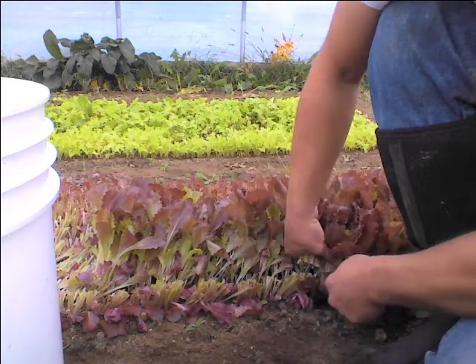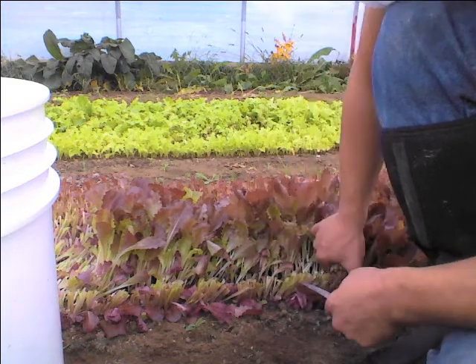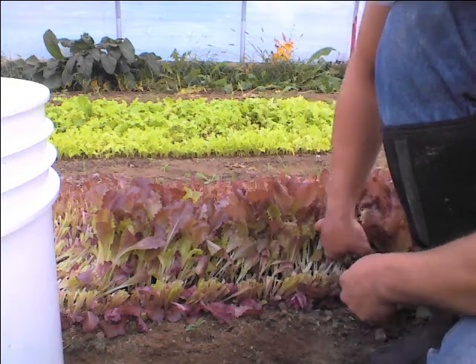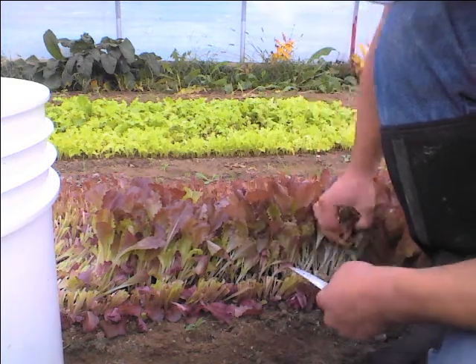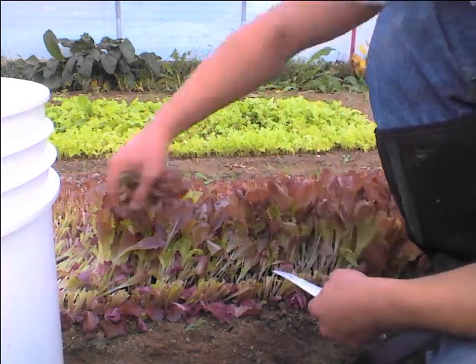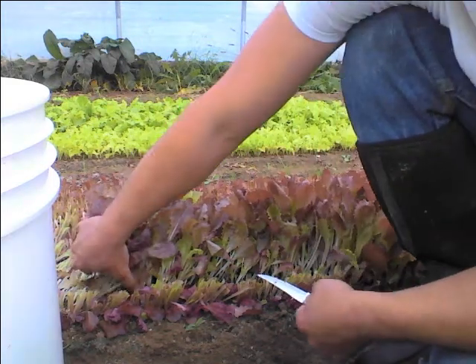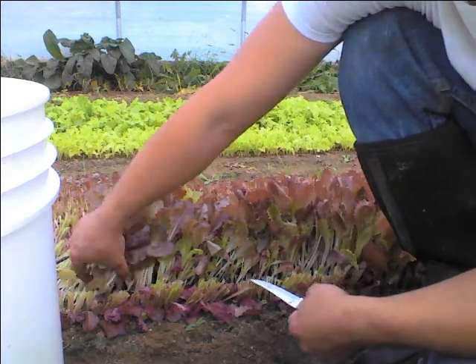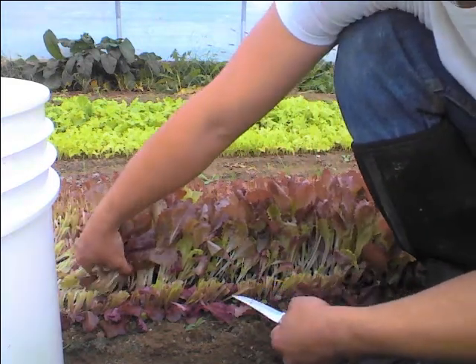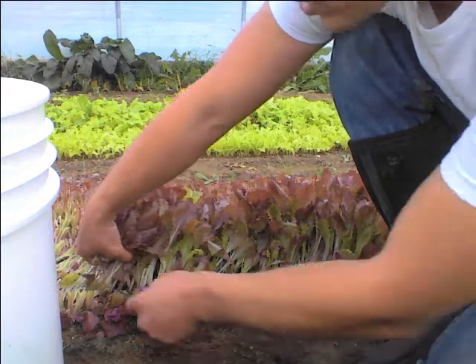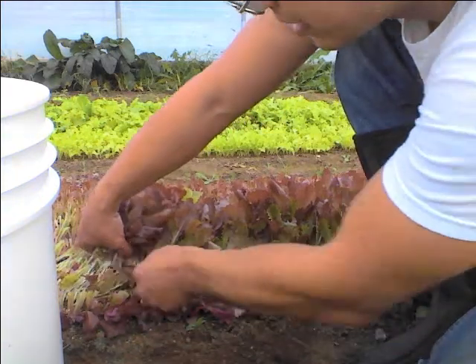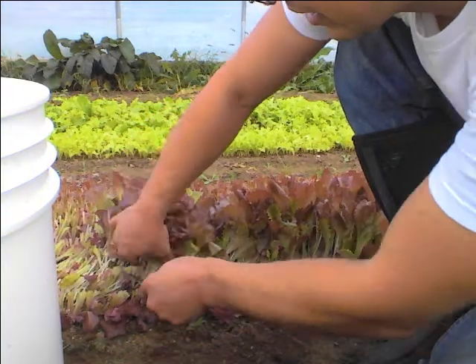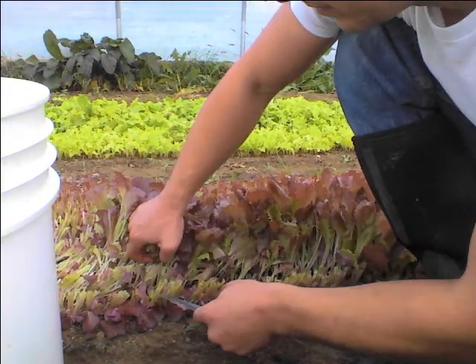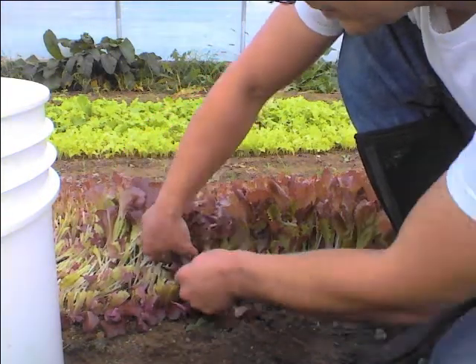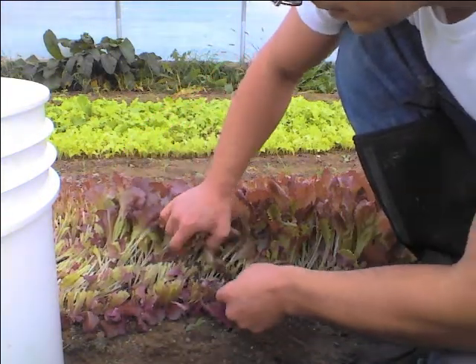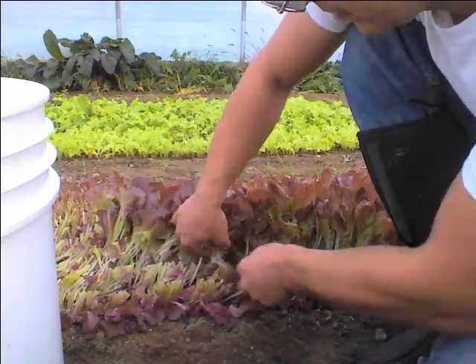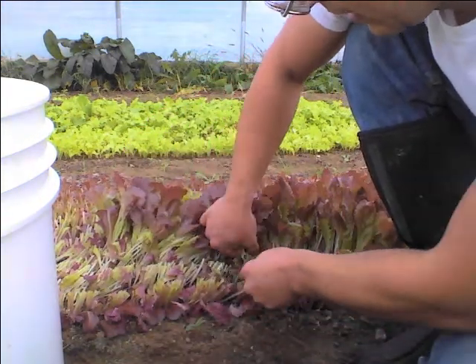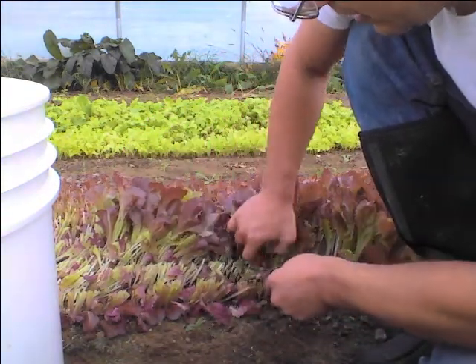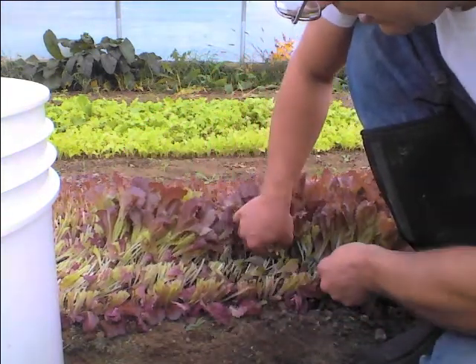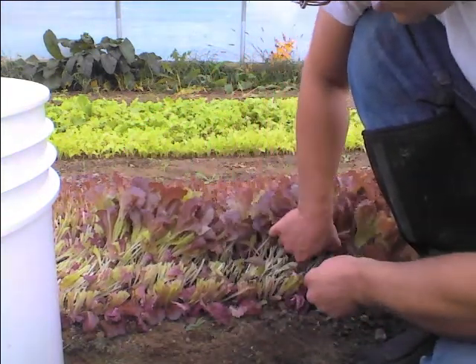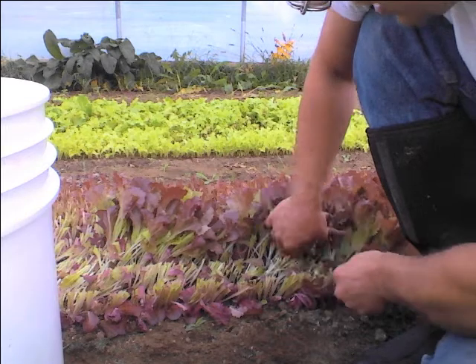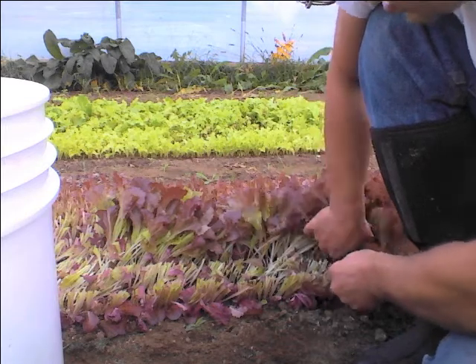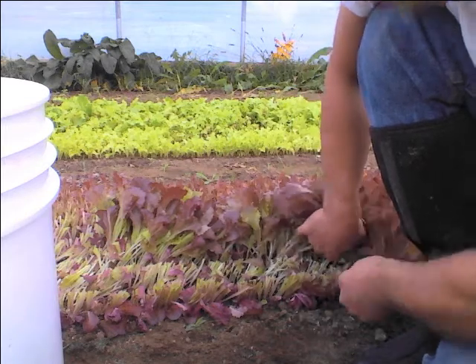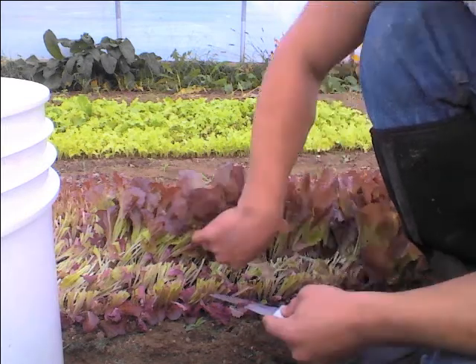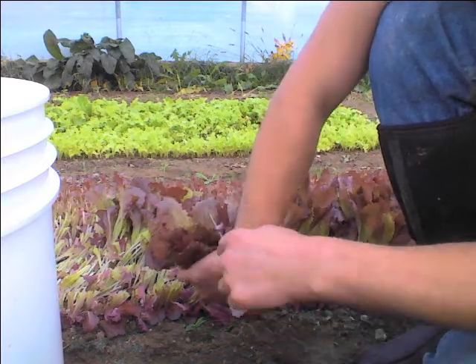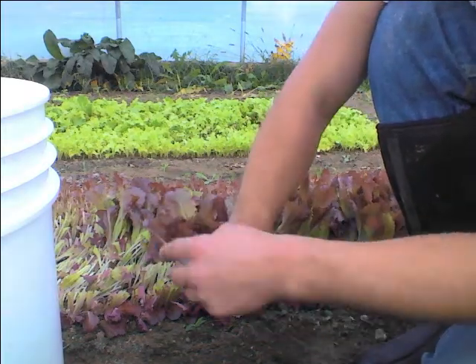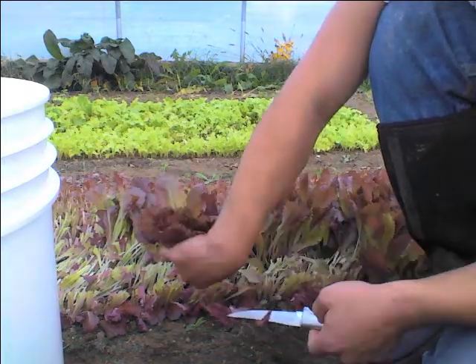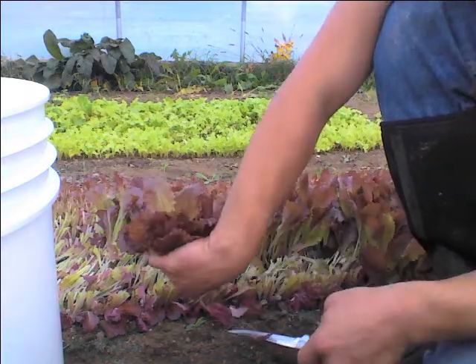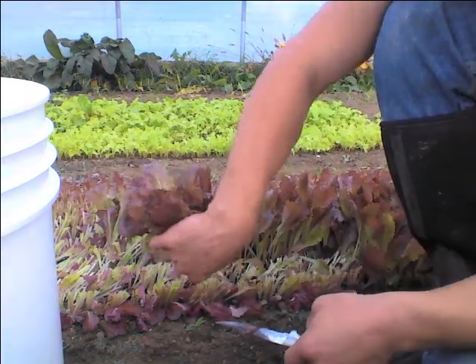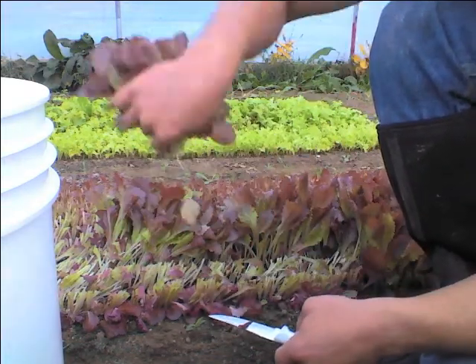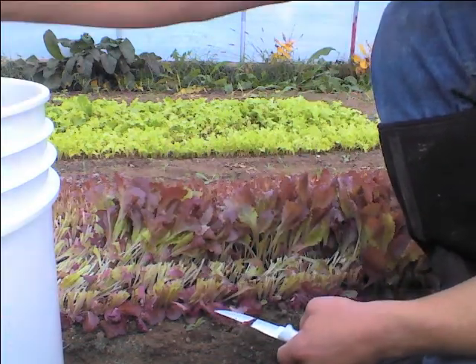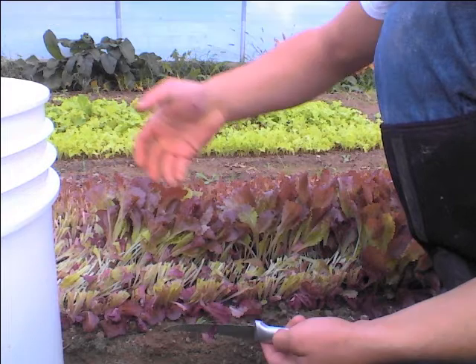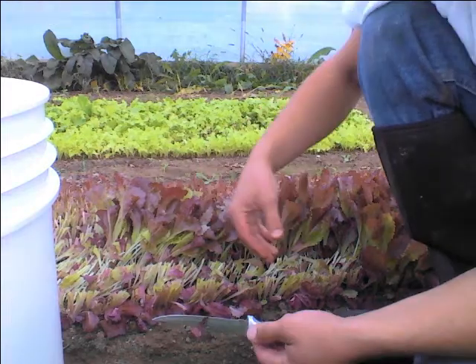And you just go right along the row, start back at the start of the next row. When it starts getting so big that I'm worried about it spilling out of the top of my hand and losing it, you drop it in the bucket.